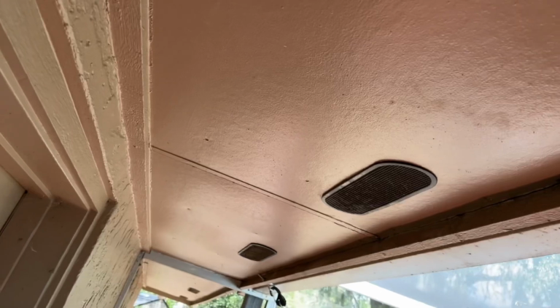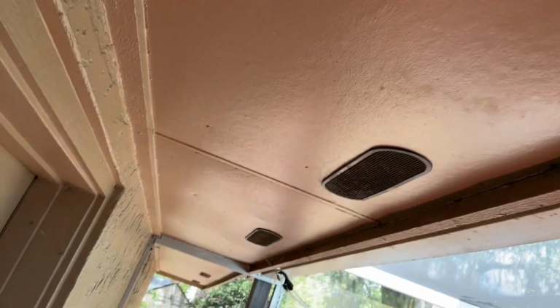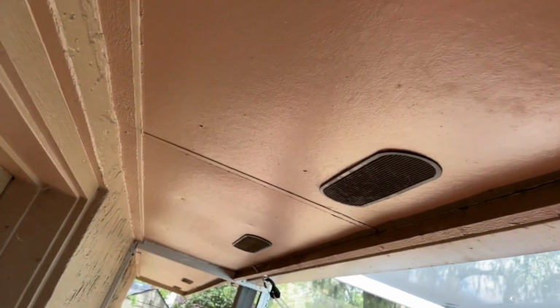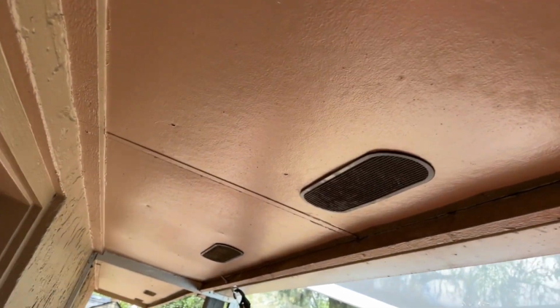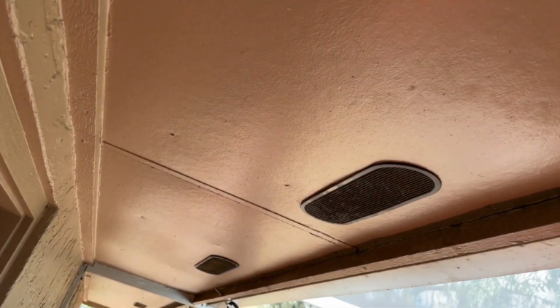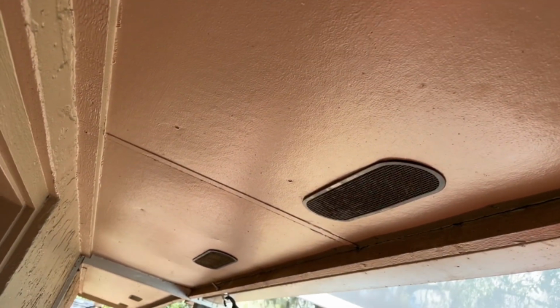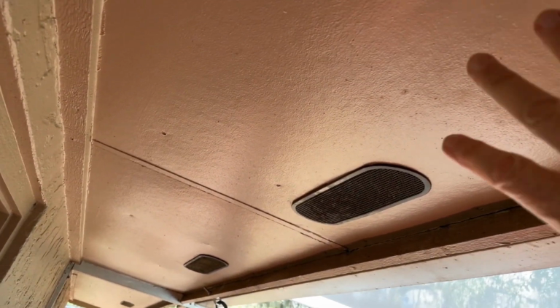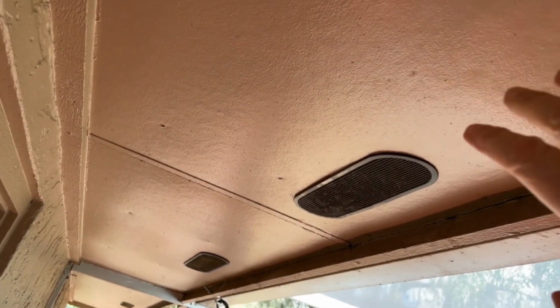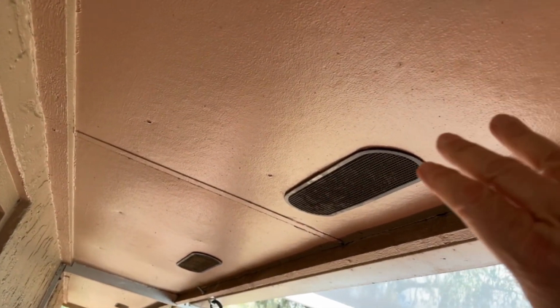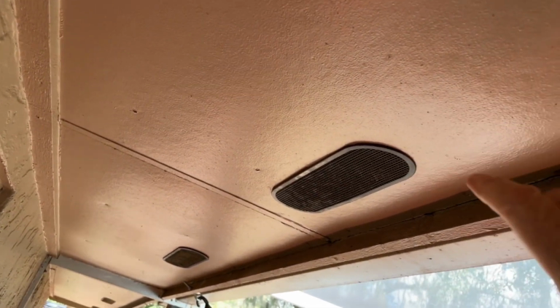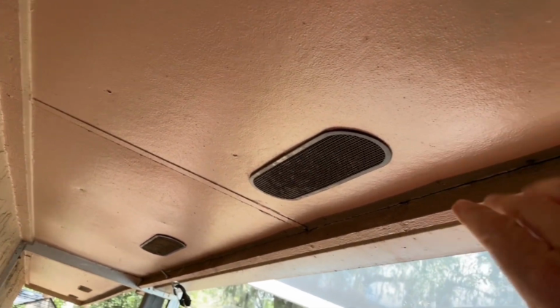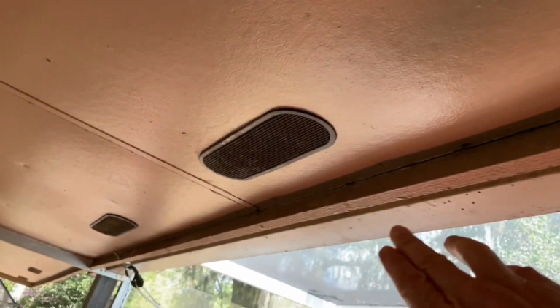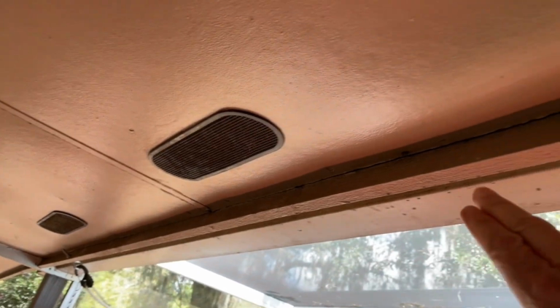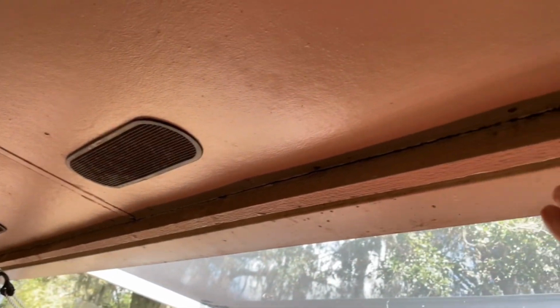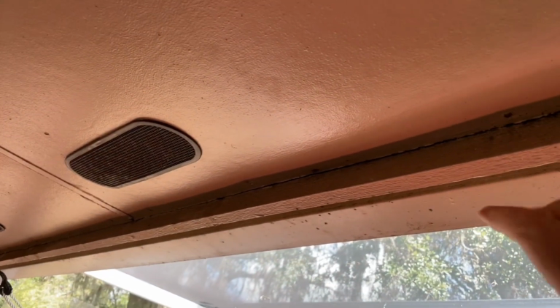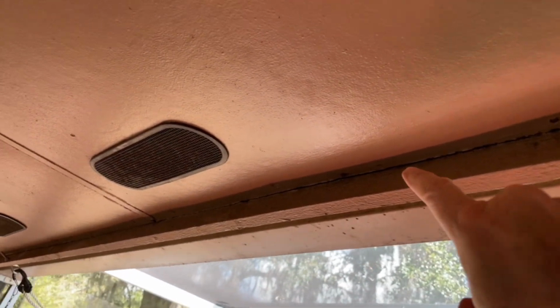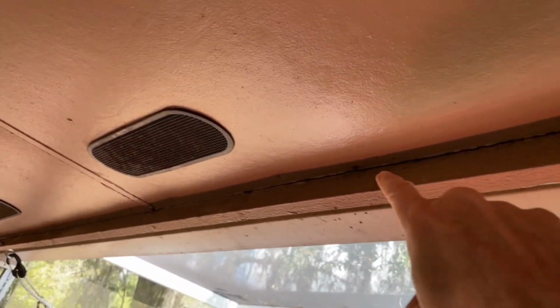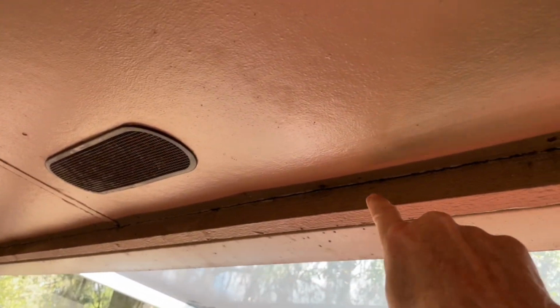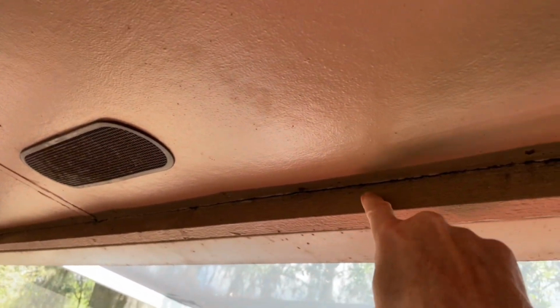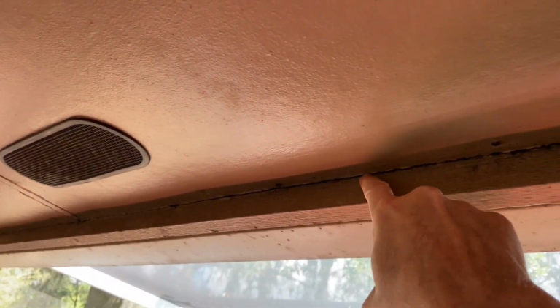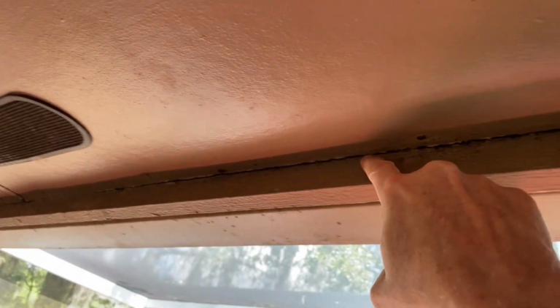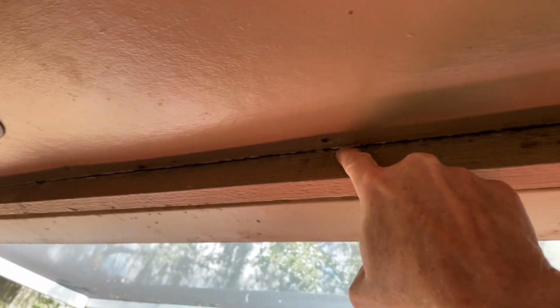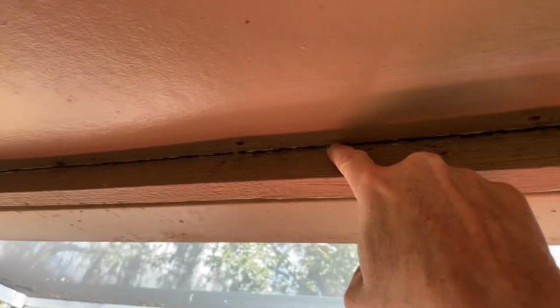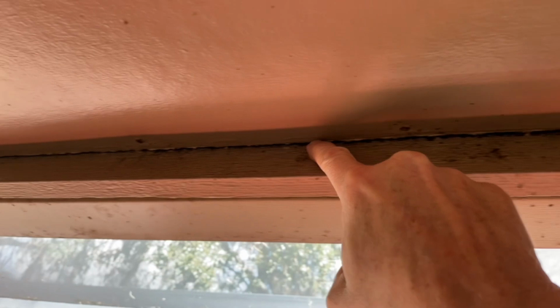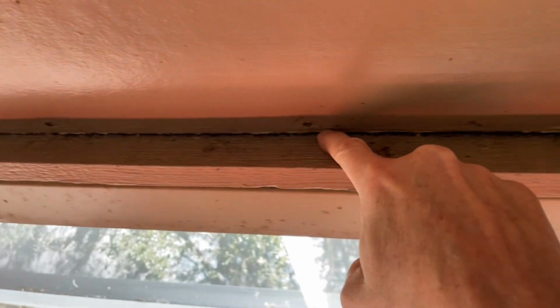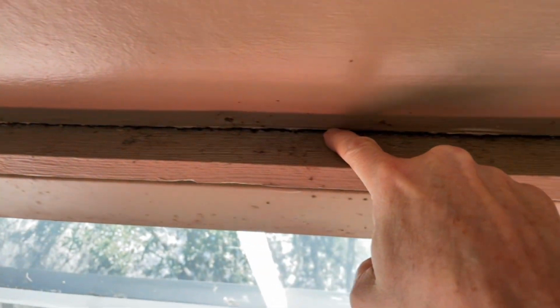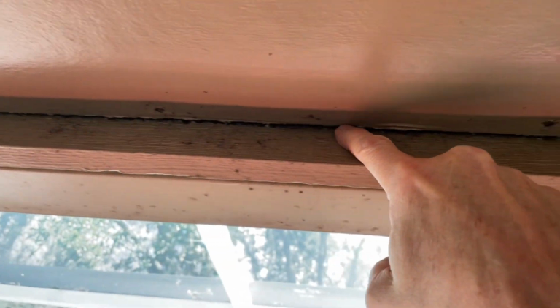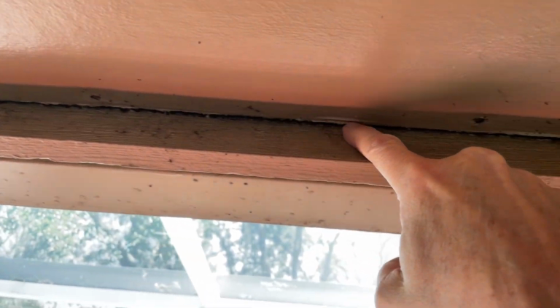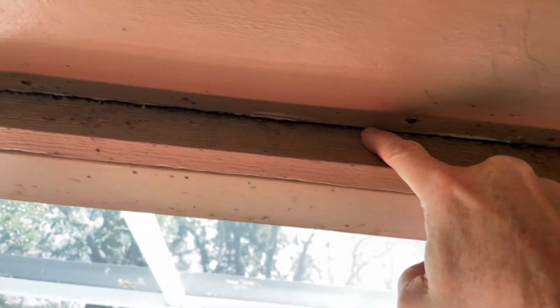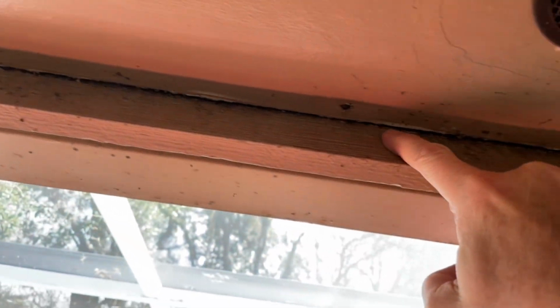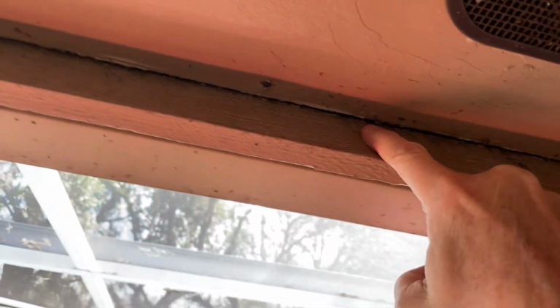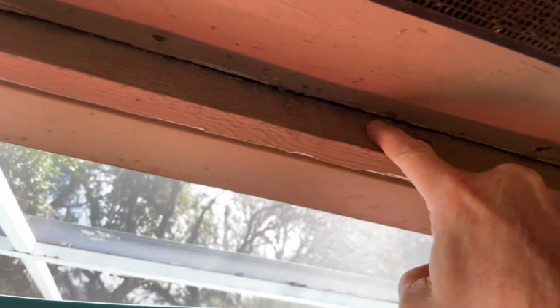Hey everybody, if you've got soffits like these behind your gutters, don't ever caulk behind here. Don't ever caulk that gap. Leave that open.